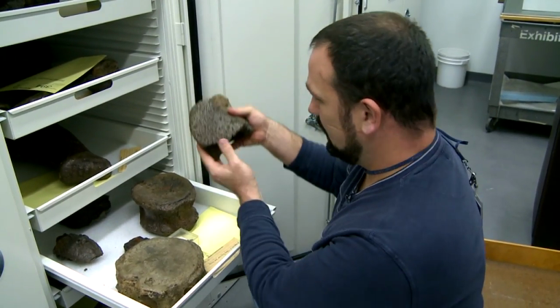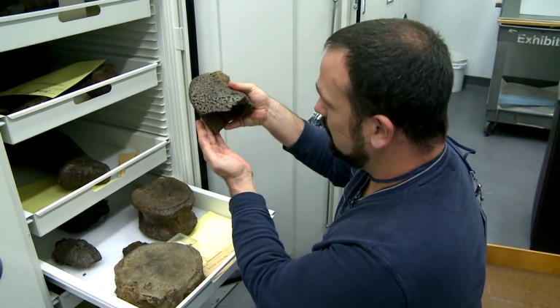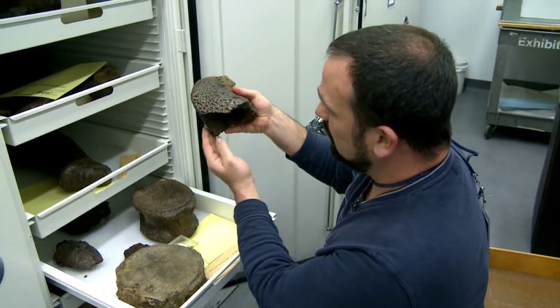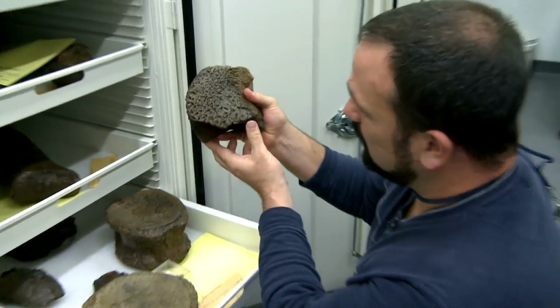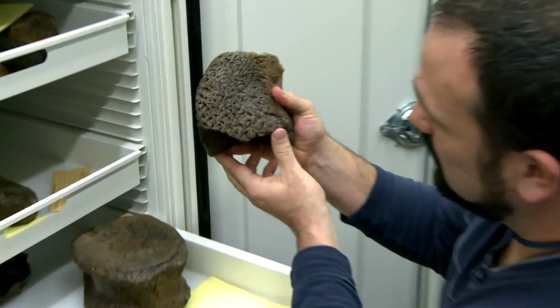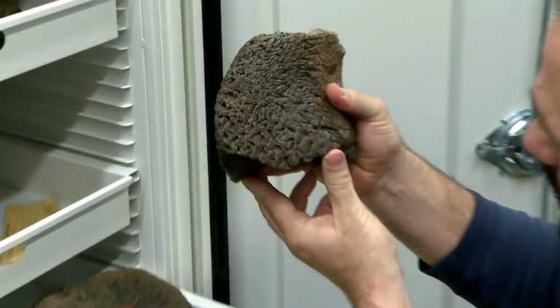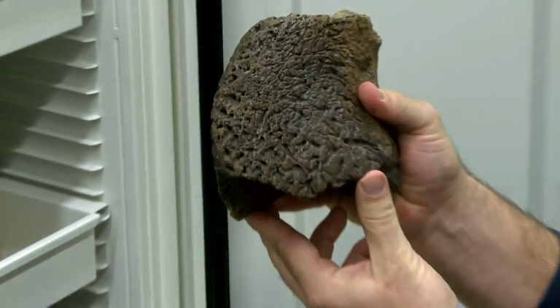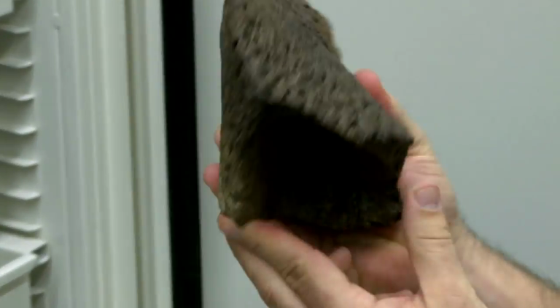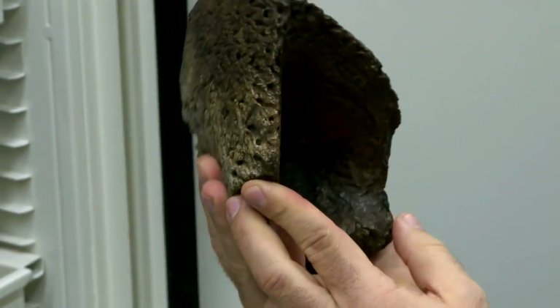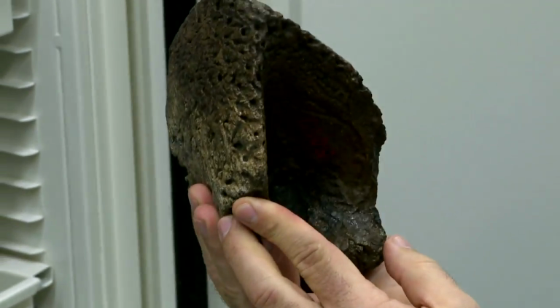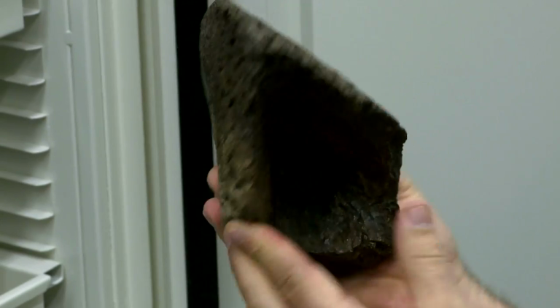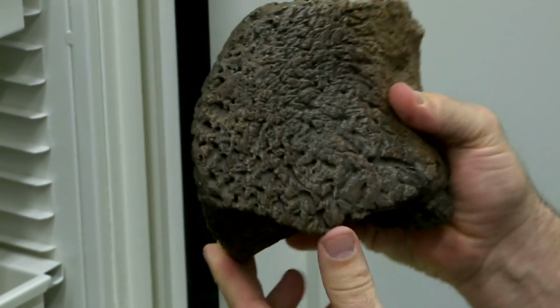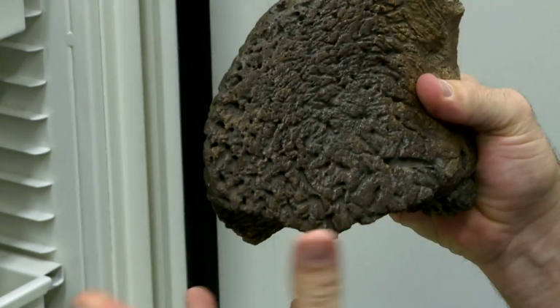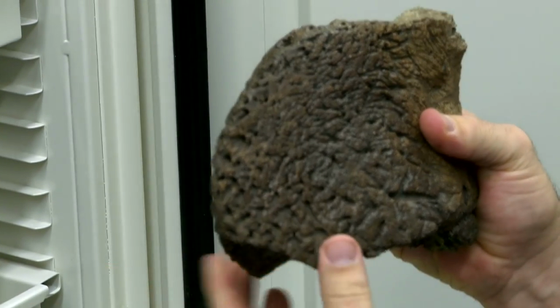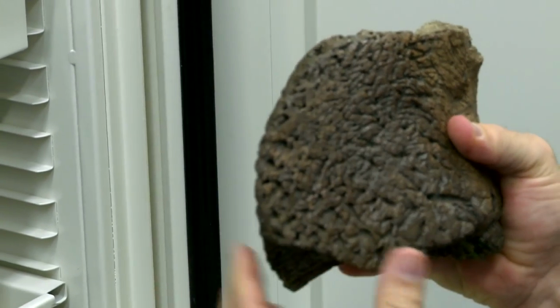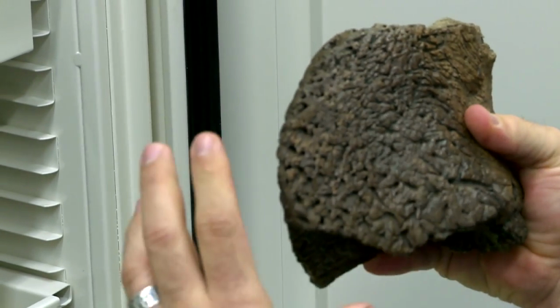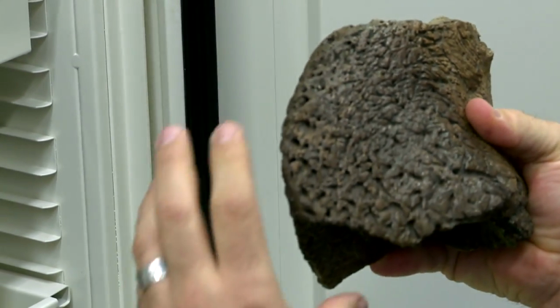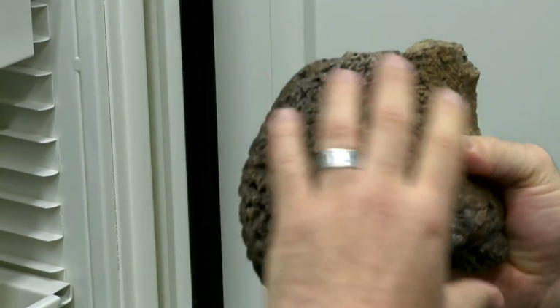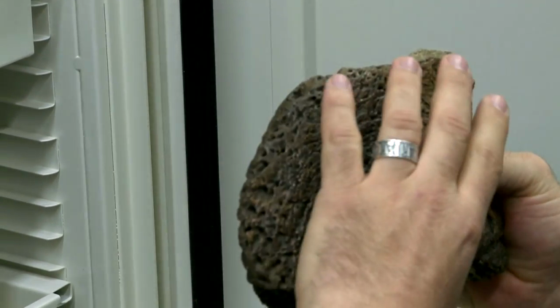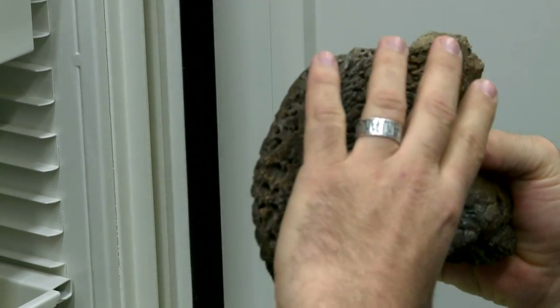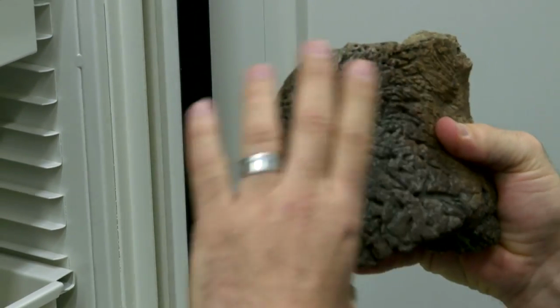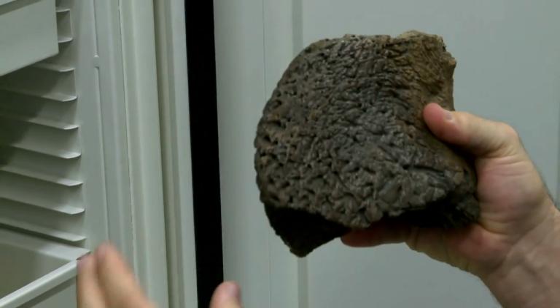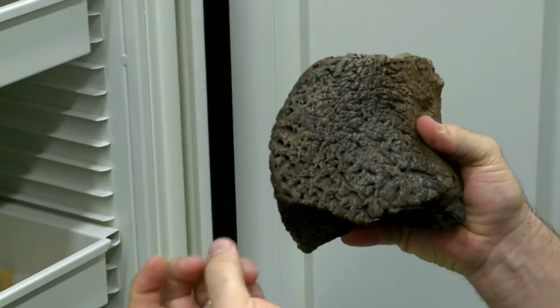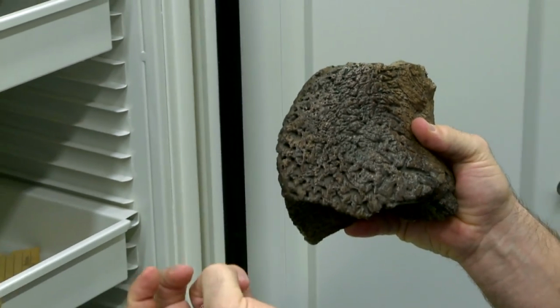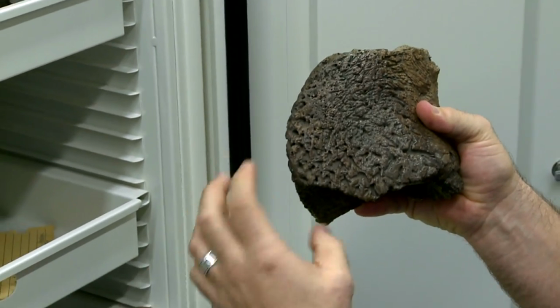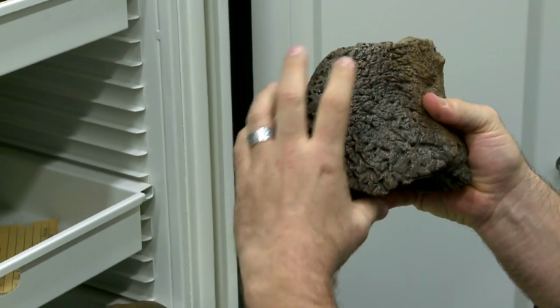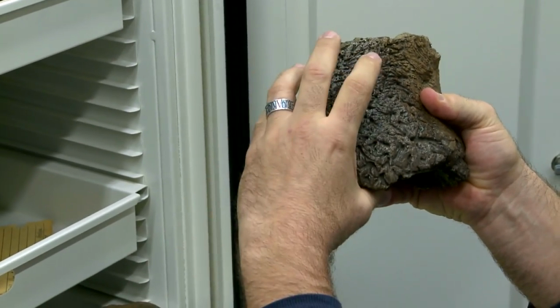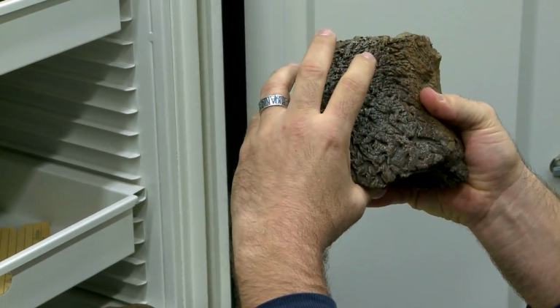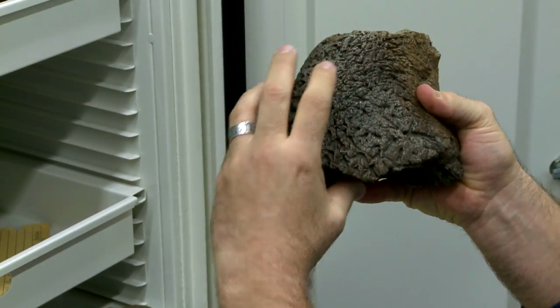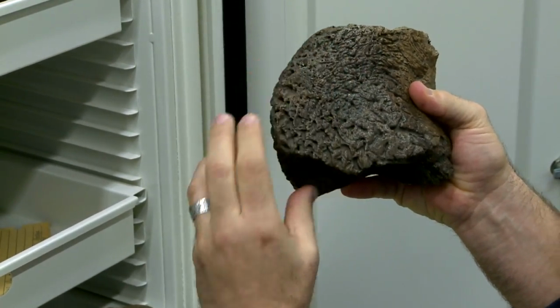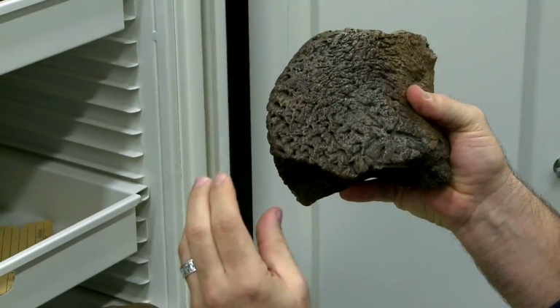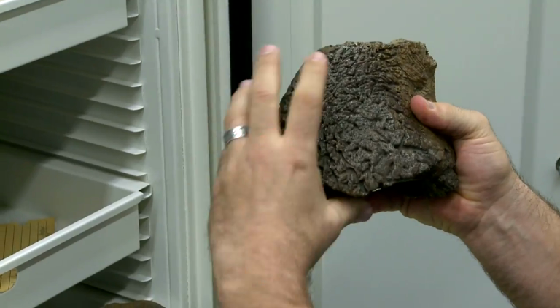That's the beak of a triceratops — the bone part of the beak. In life it was covered with keratin, like your fingernails, and would have extended a little bit past the end of the bone.